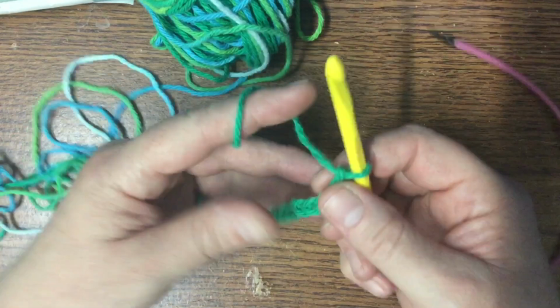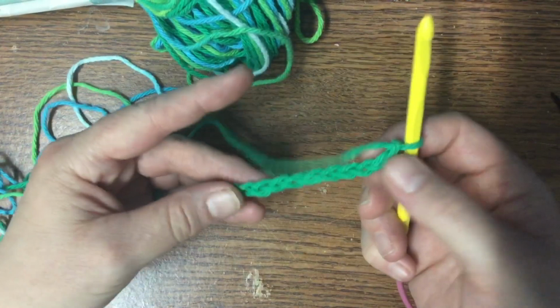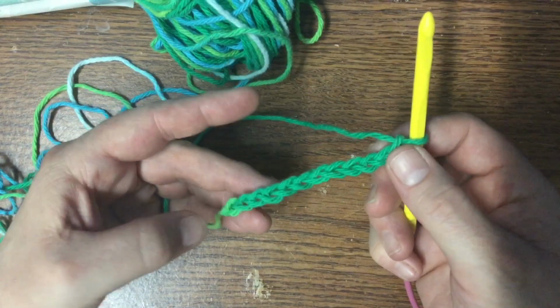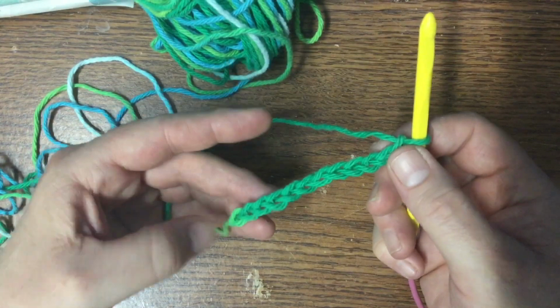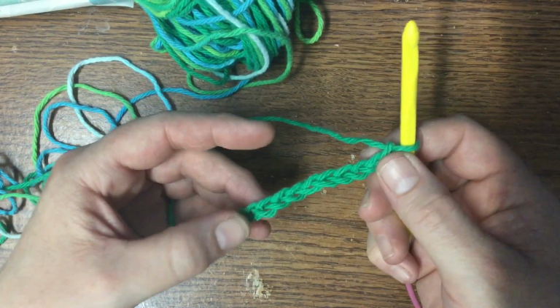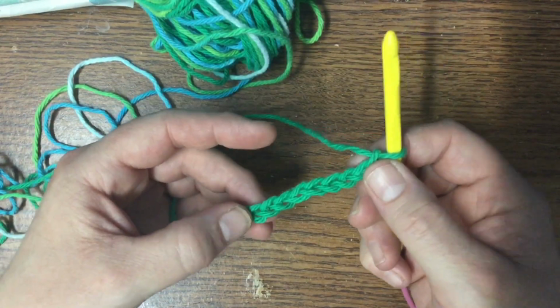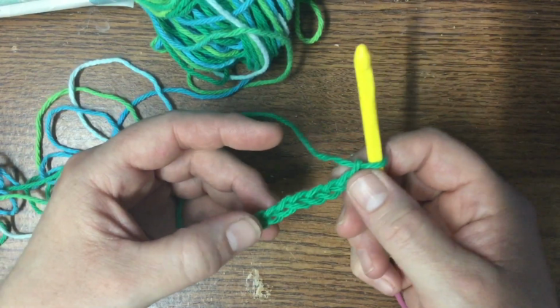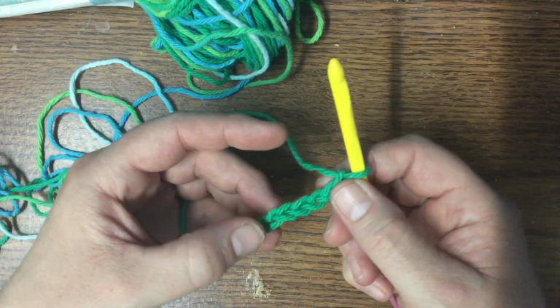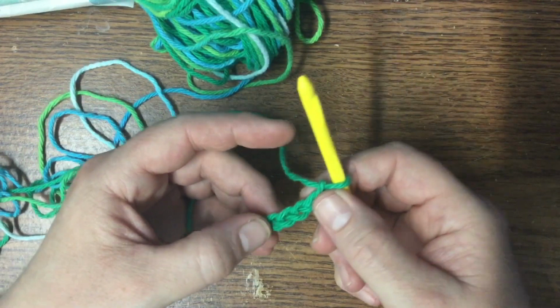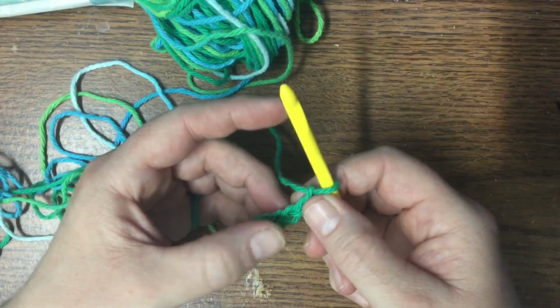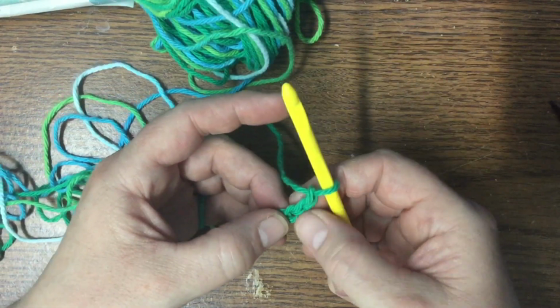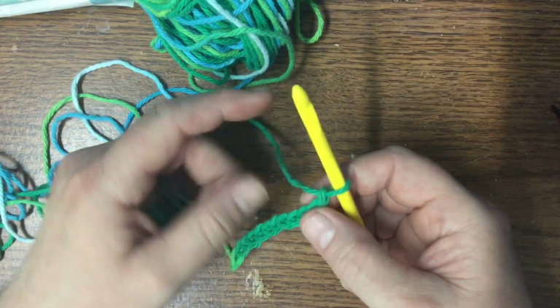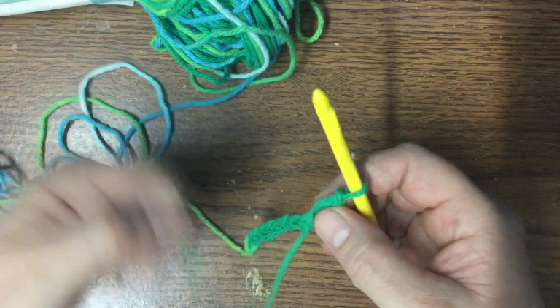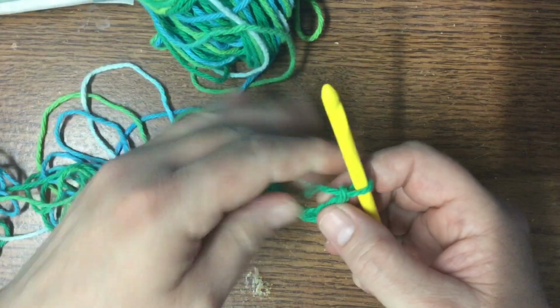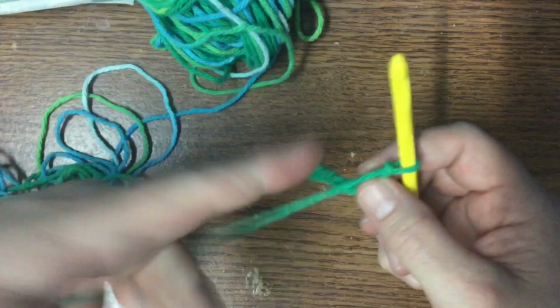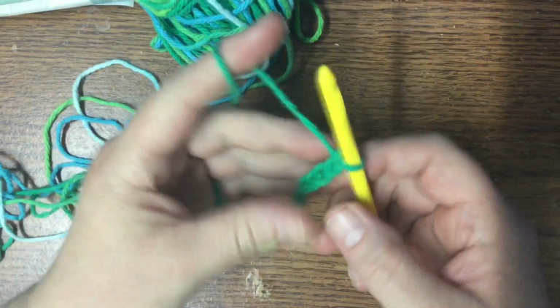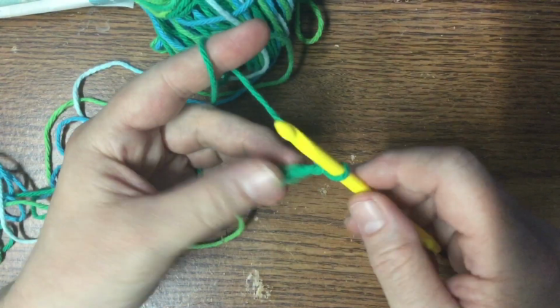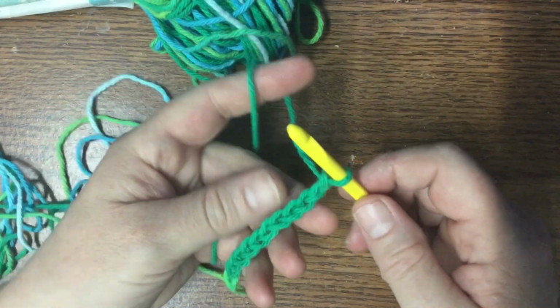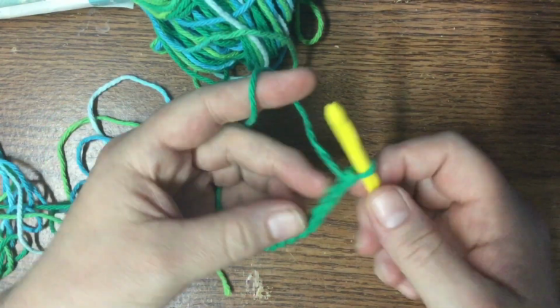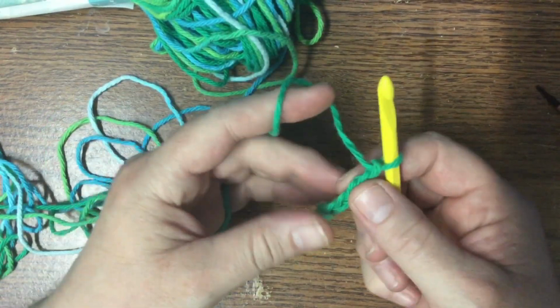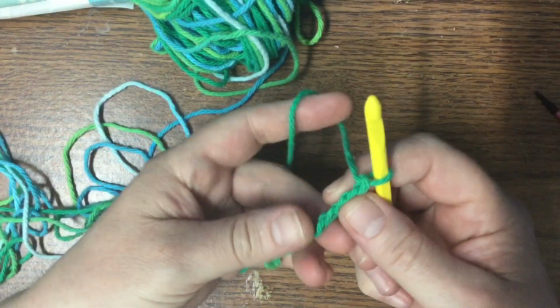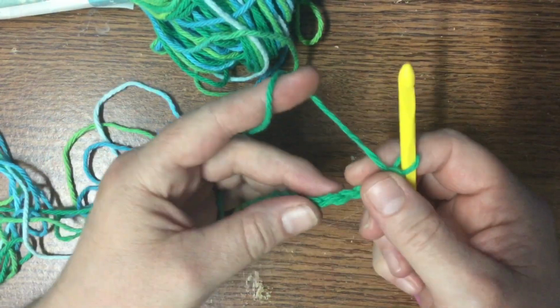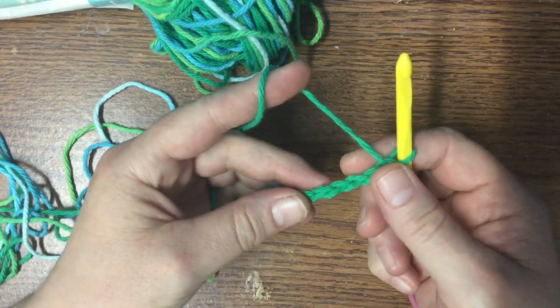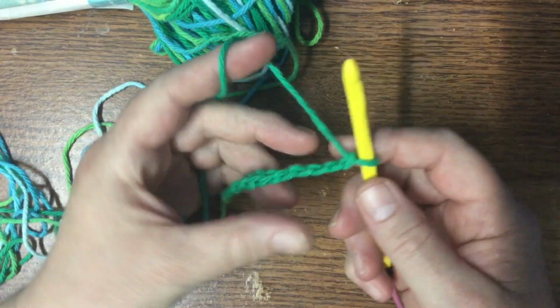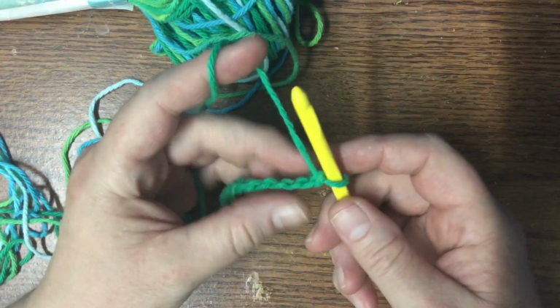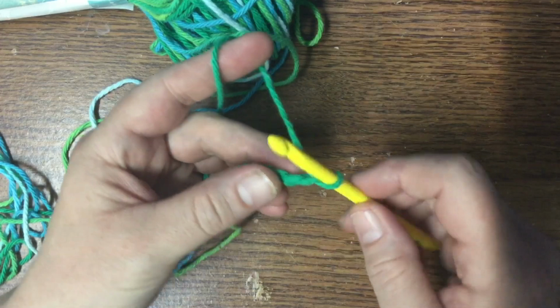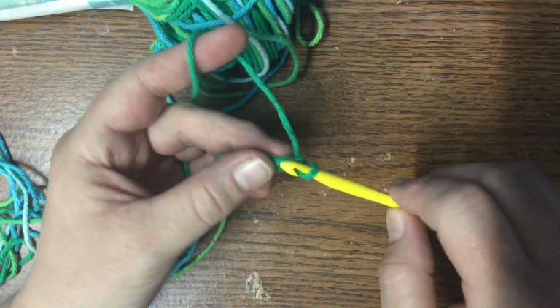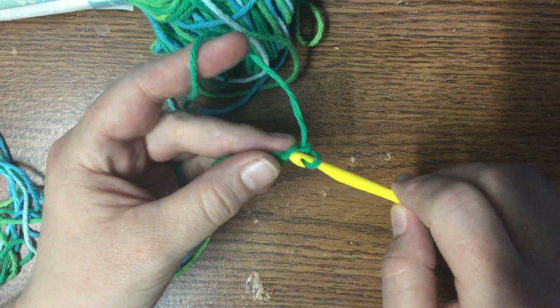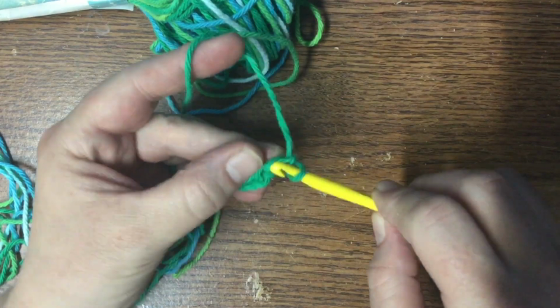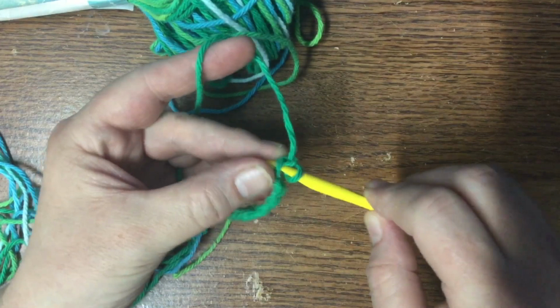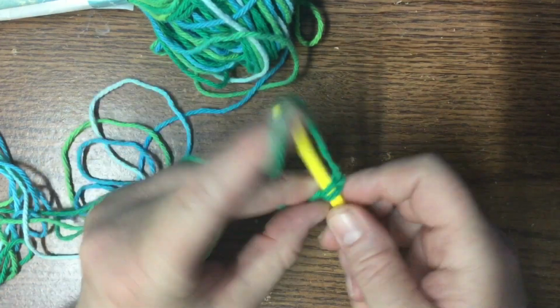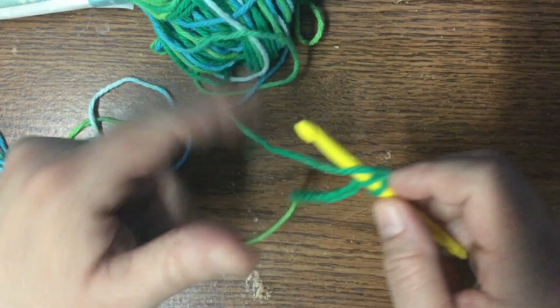So, I think I chained twelve — one, two, three, four, five, six, seven, eight, nine, ten, eleven — yes, I chained twelve. And I don't like just going in the back bumps all the time; sometimes I do, depending on the project. But this one I'm not going to.